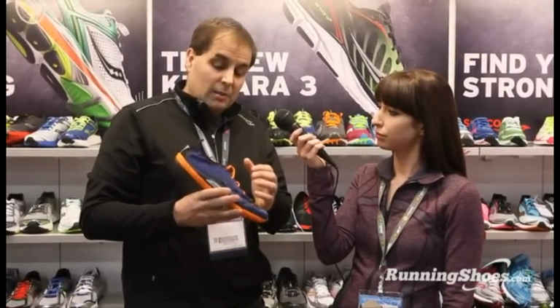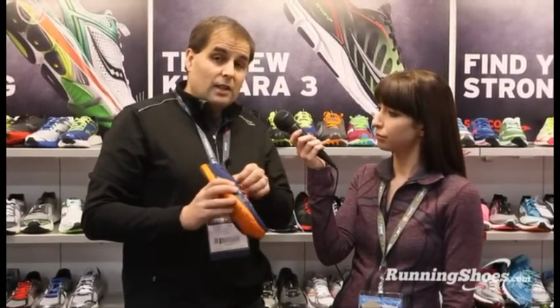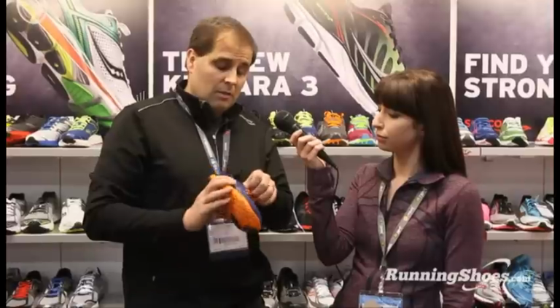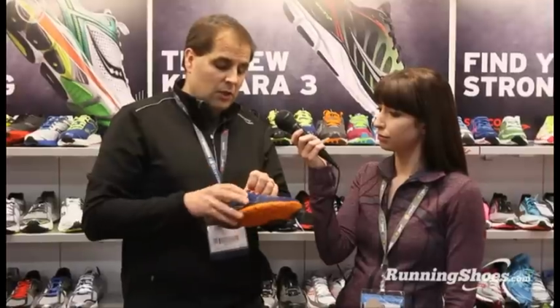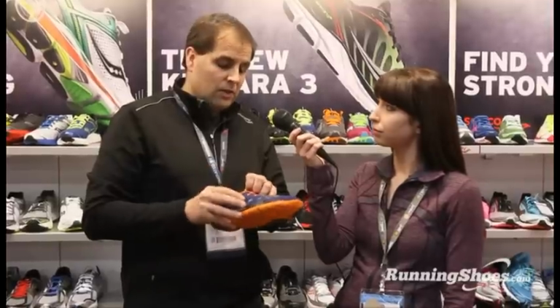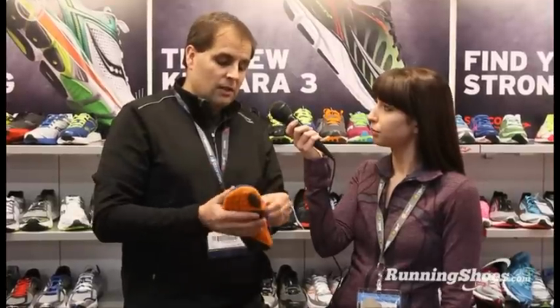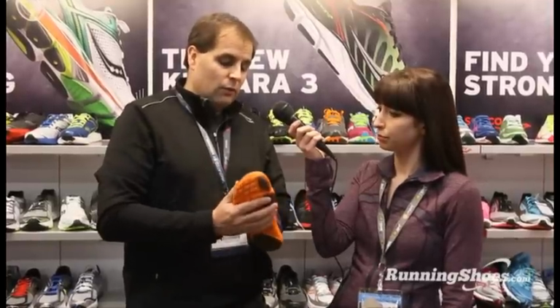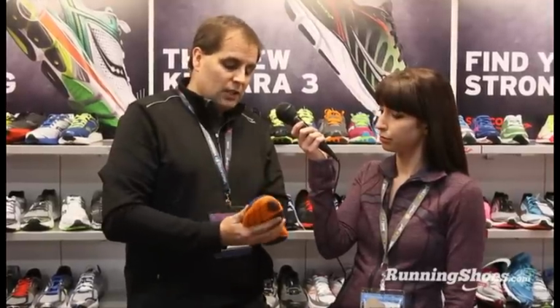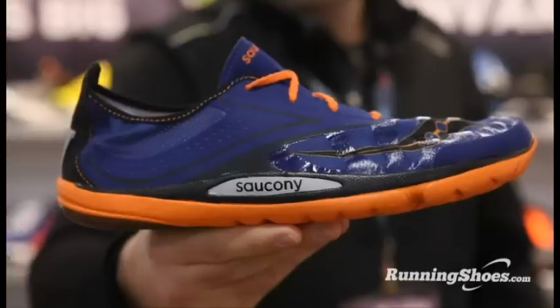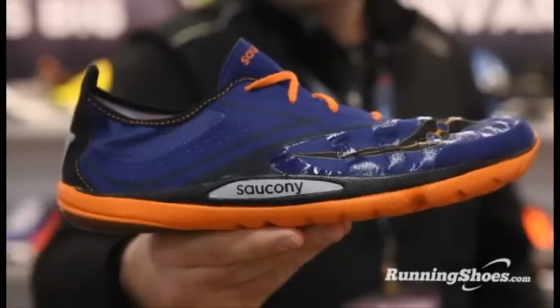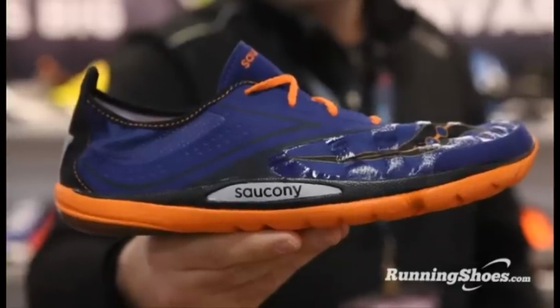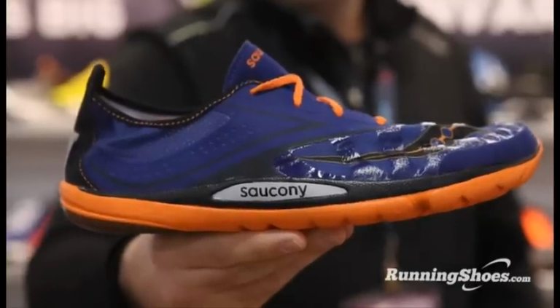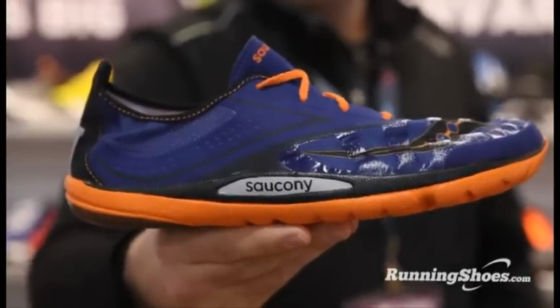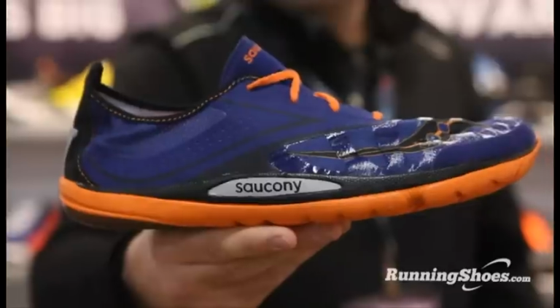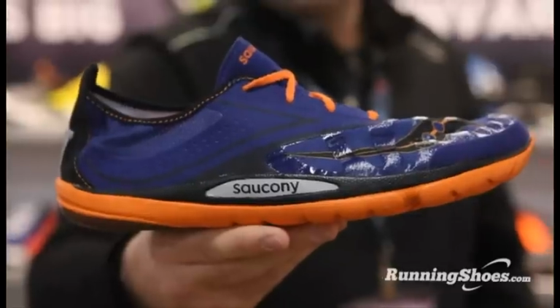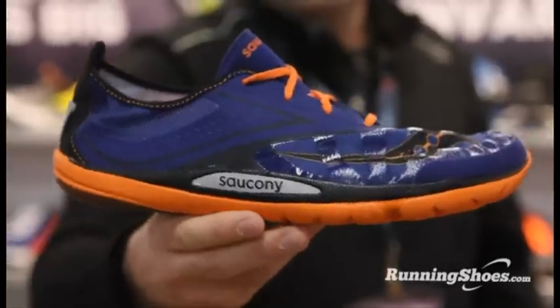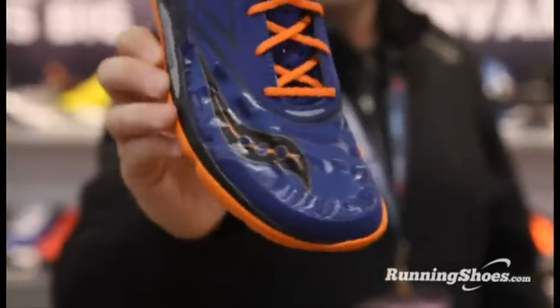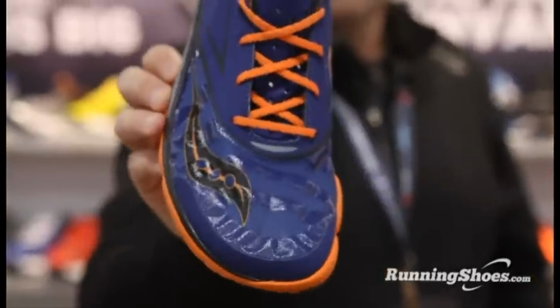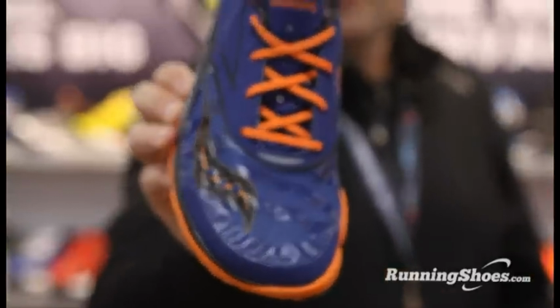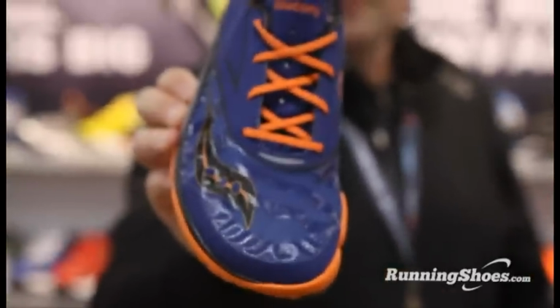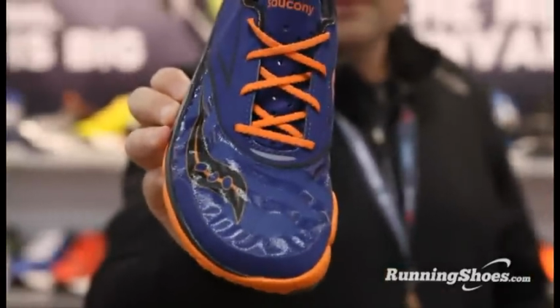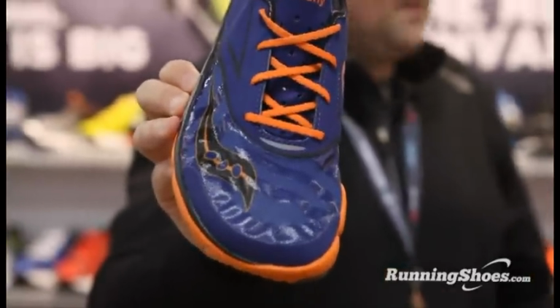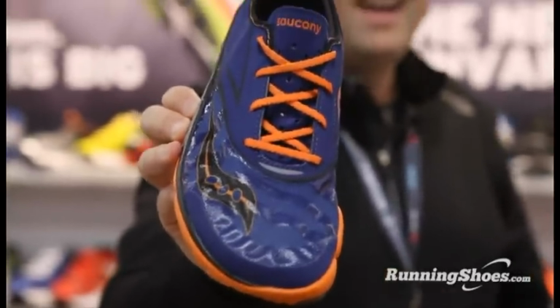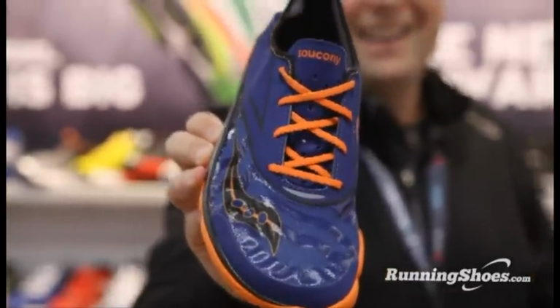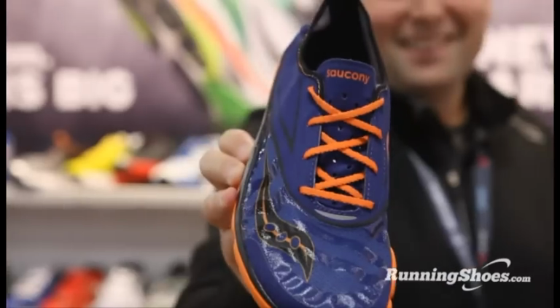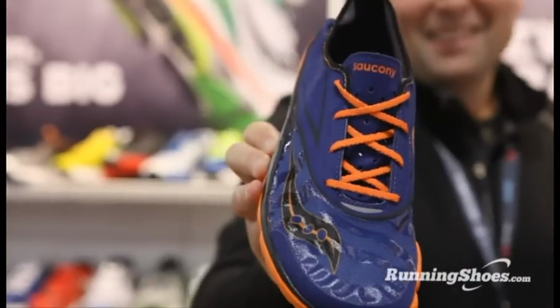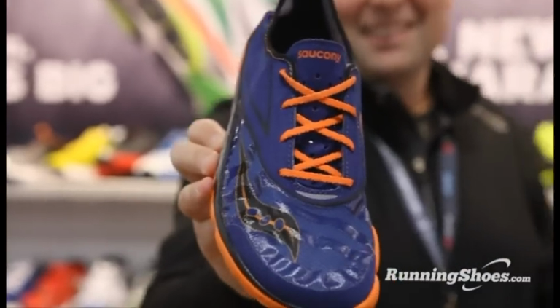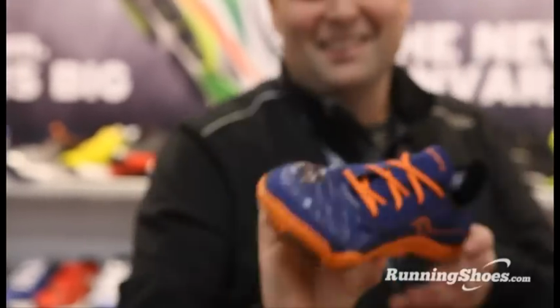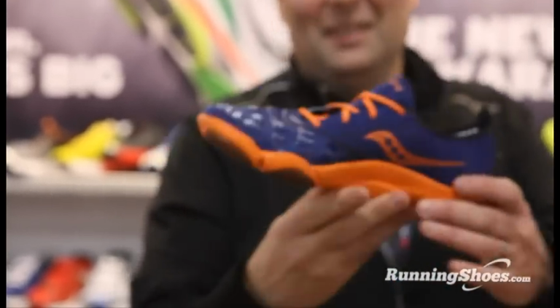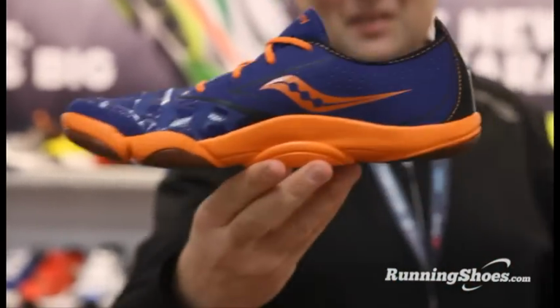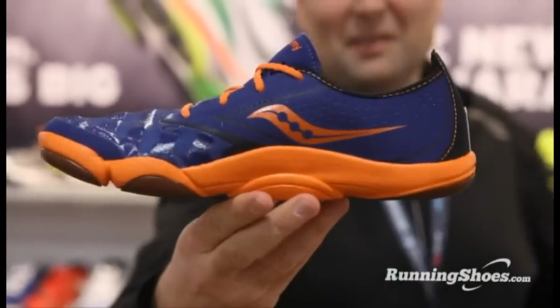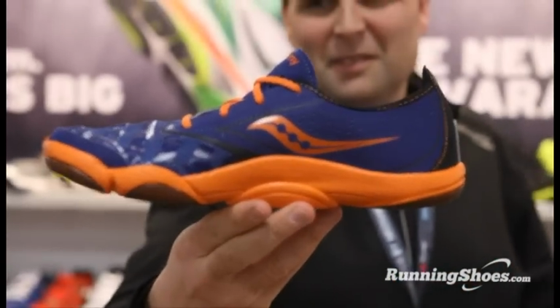Some of the great things about the Hattori are still here. We have a really nice stretch mesh in the forefoot, and that really works with the foot. So when your foot starts to paw towards the ground as it's about to land, it allows that foot to move and really grab that surface.